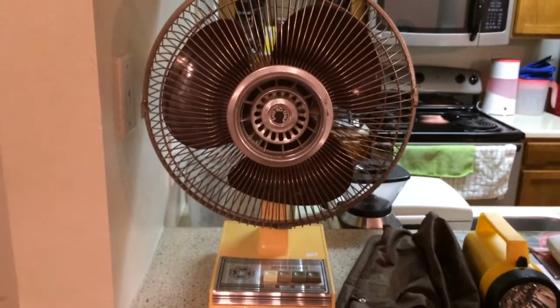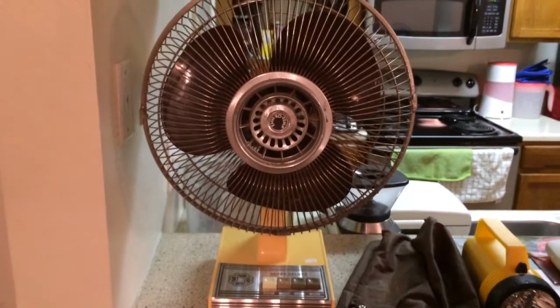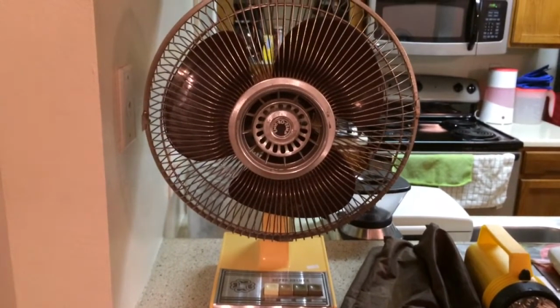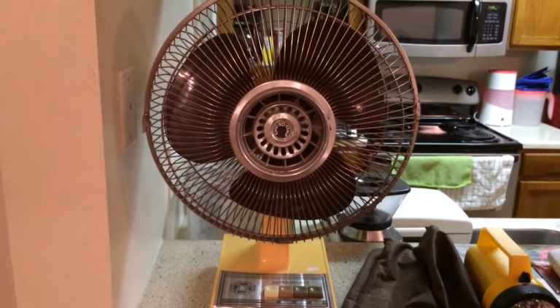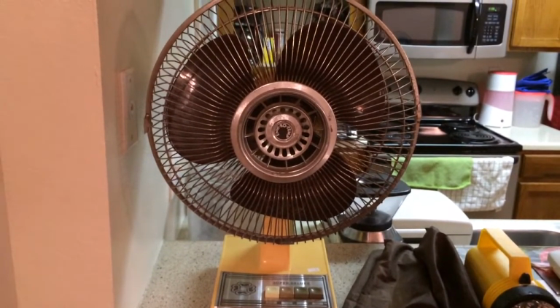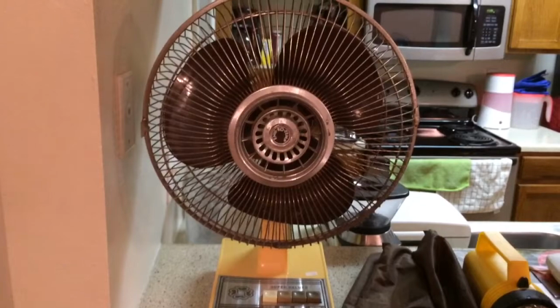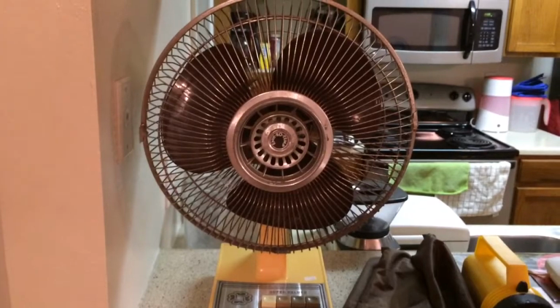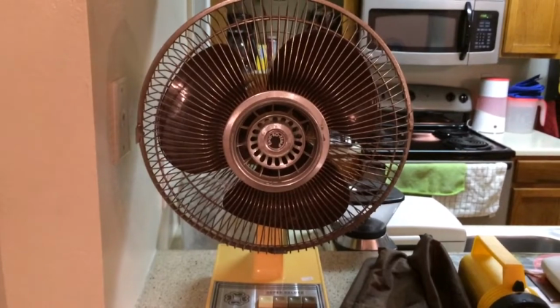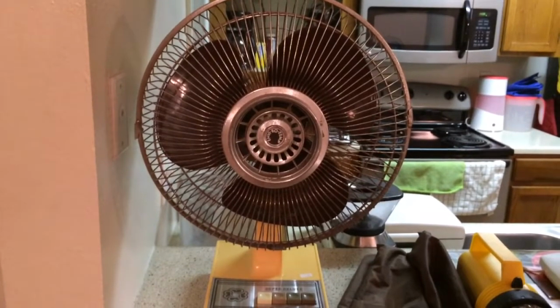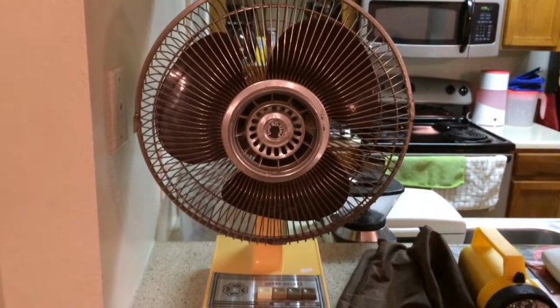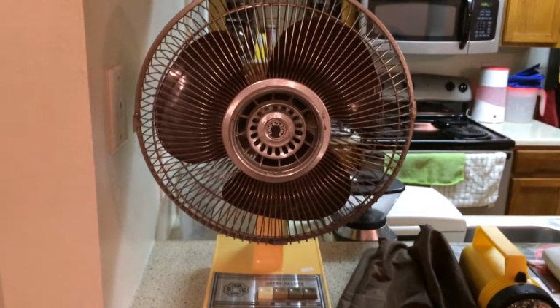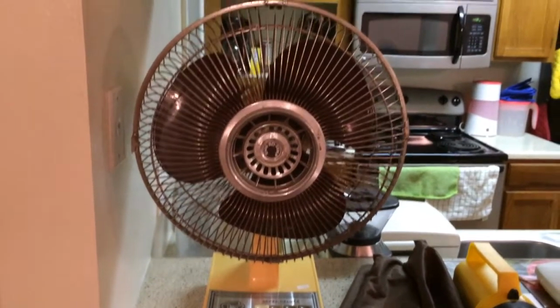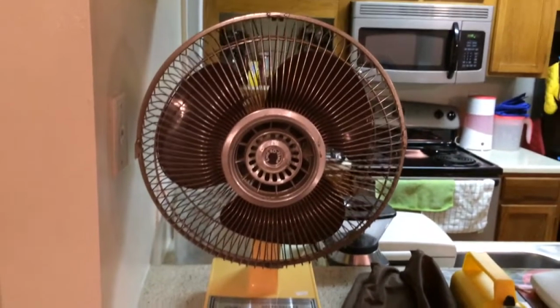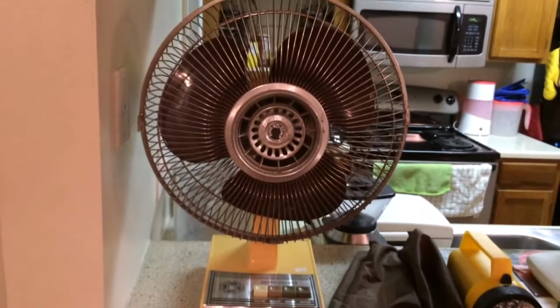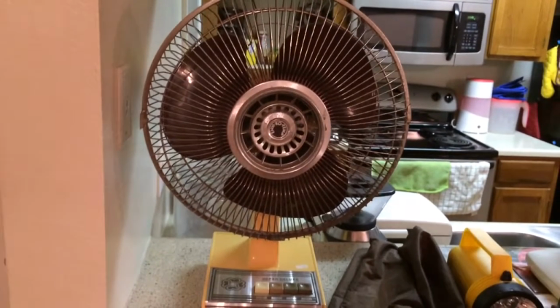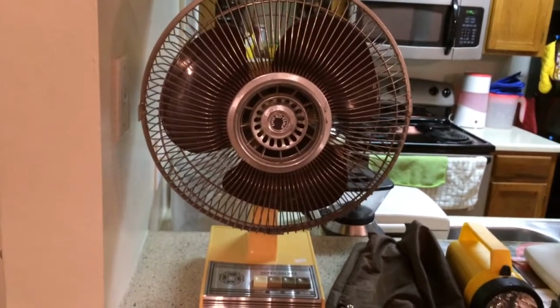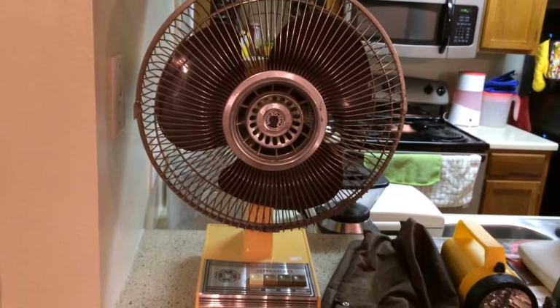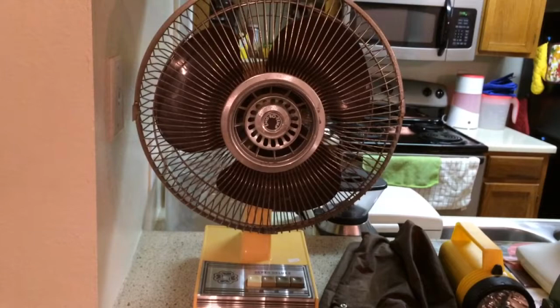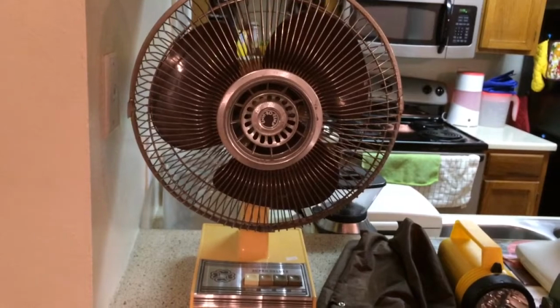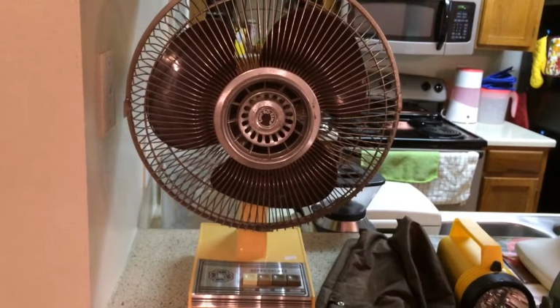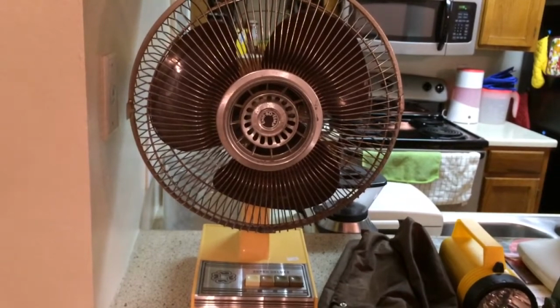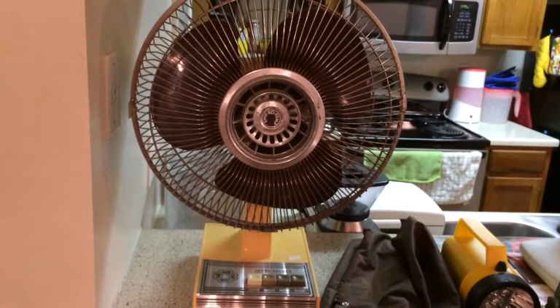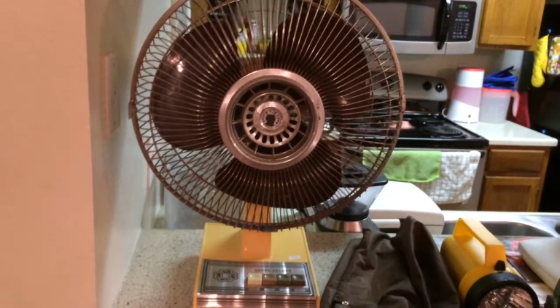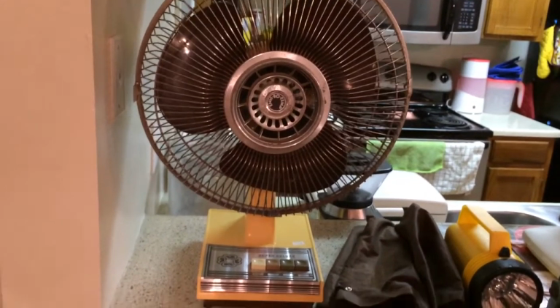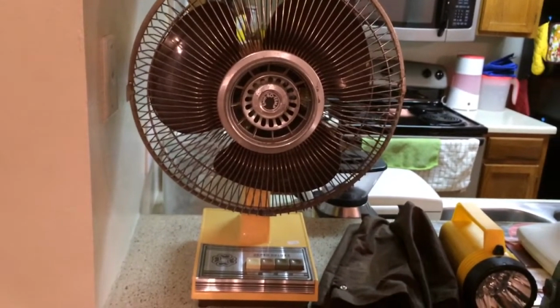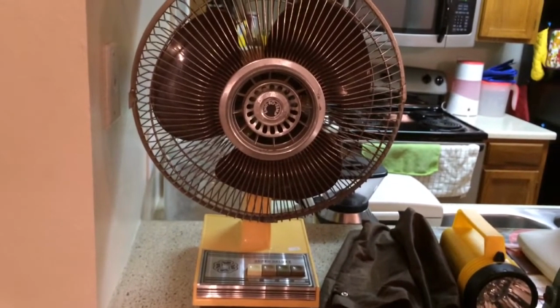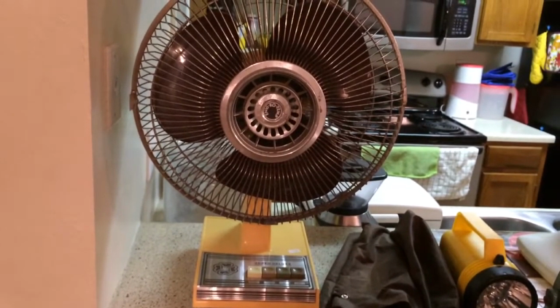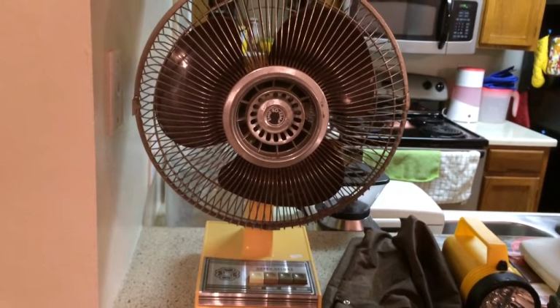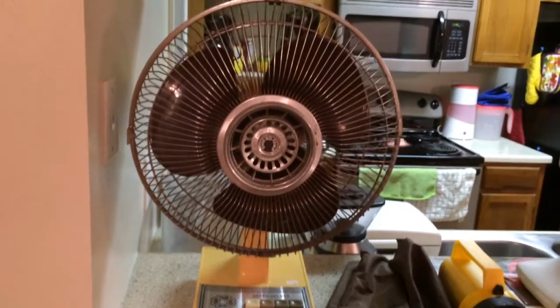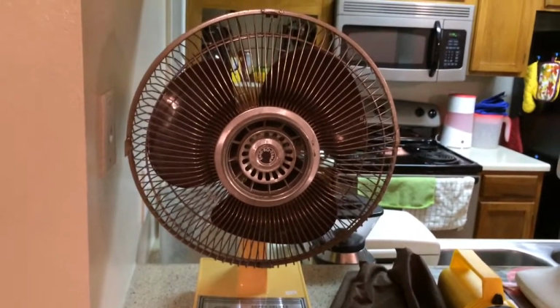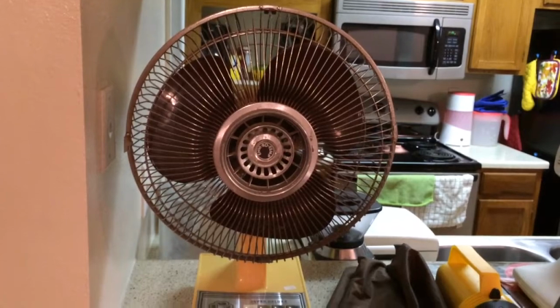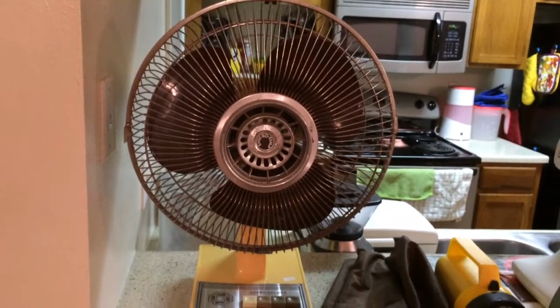These fans were made in Taiwan. I think fans like these are mainly found in drugstores.